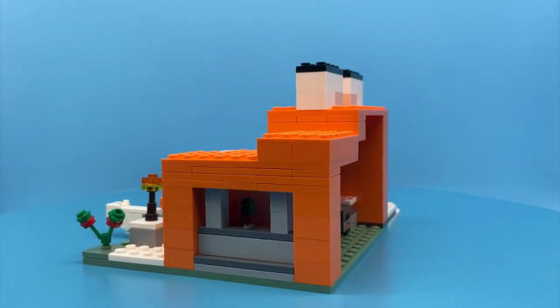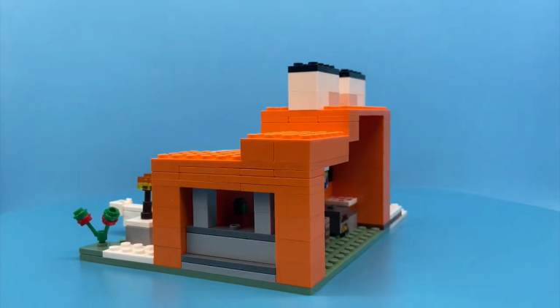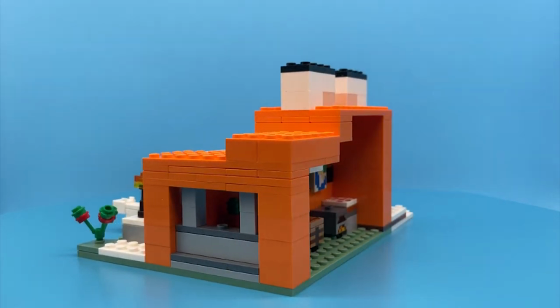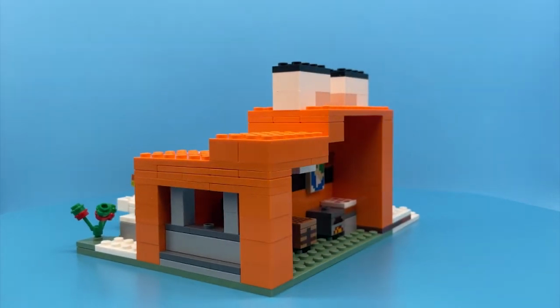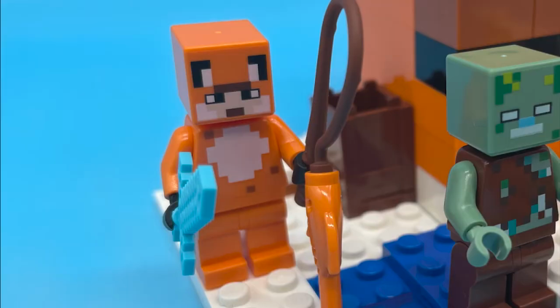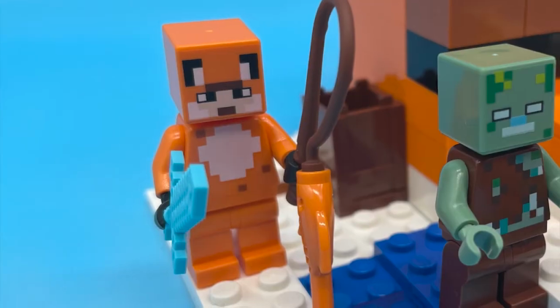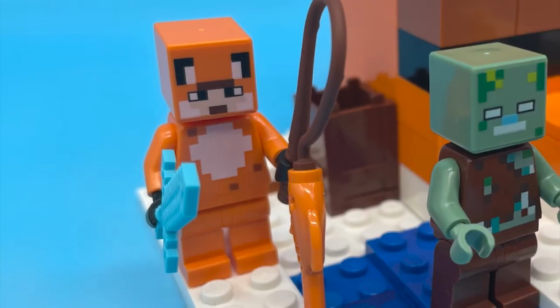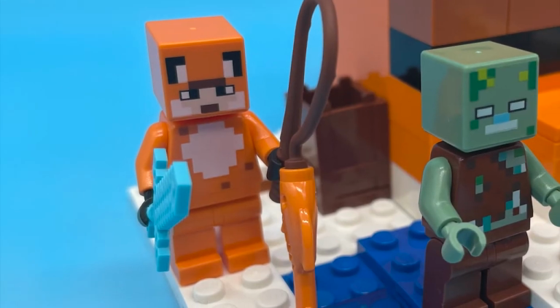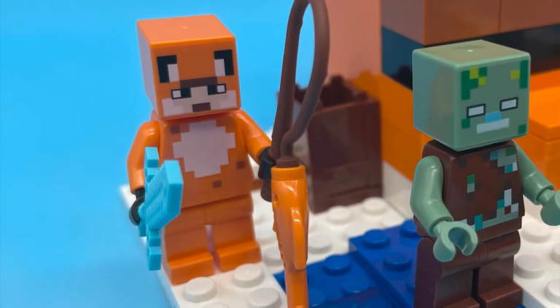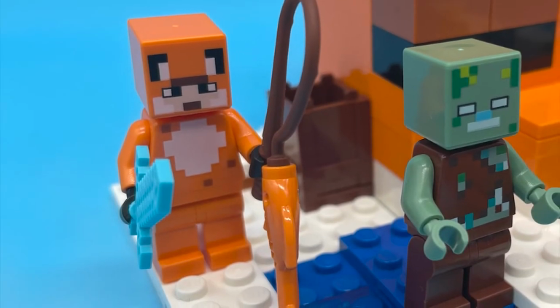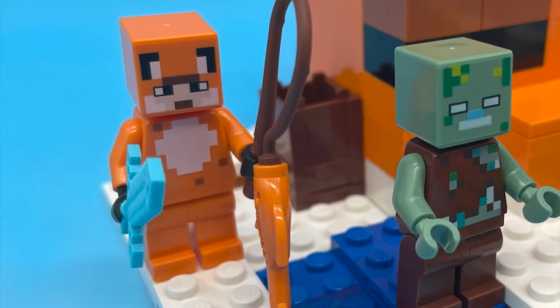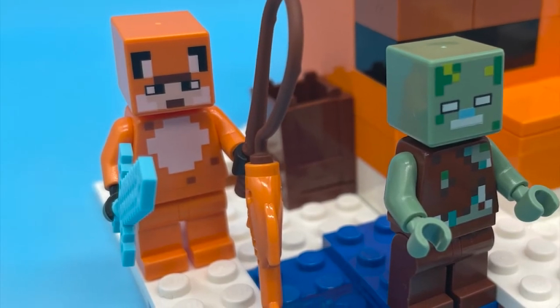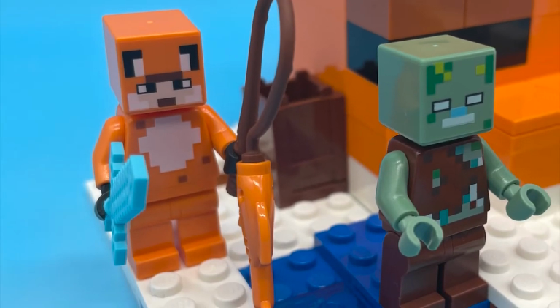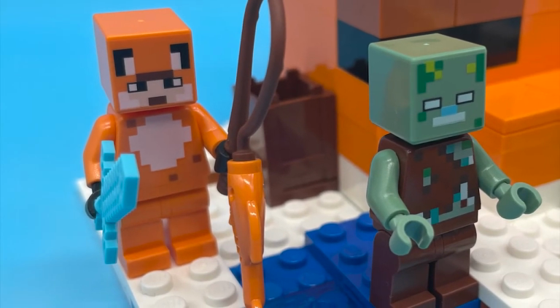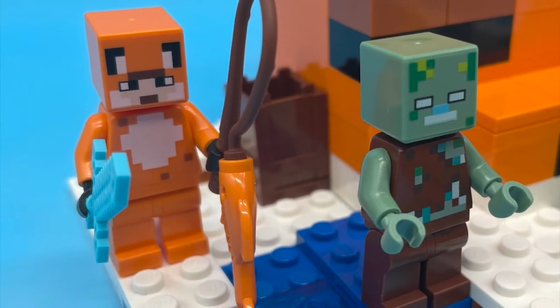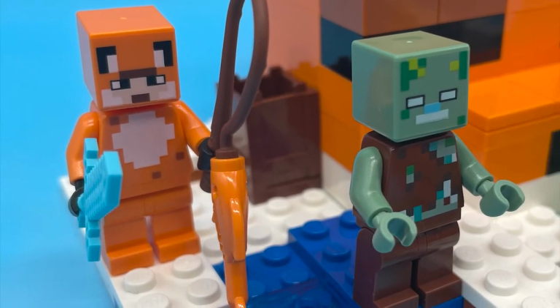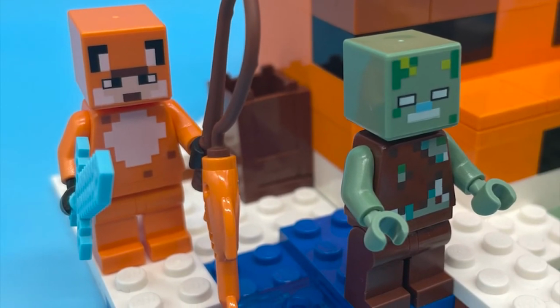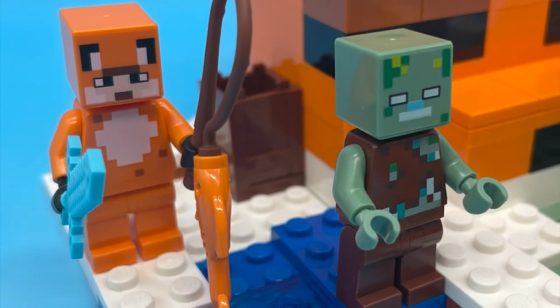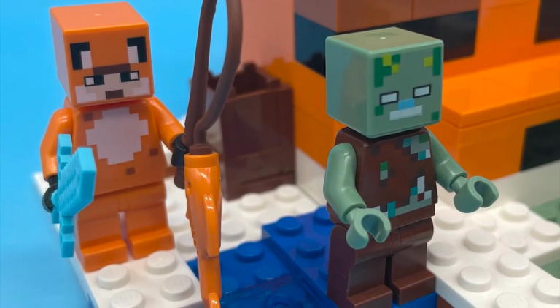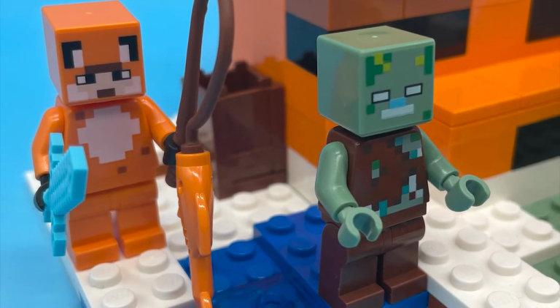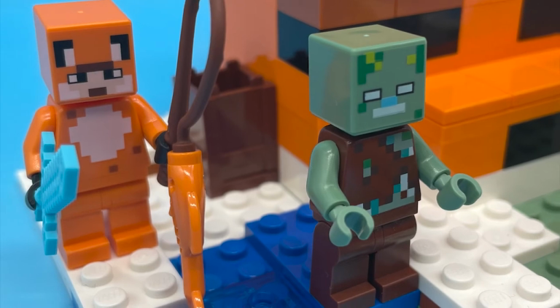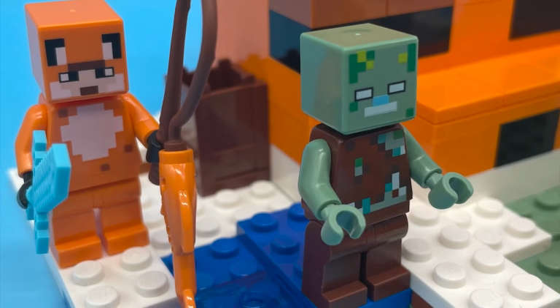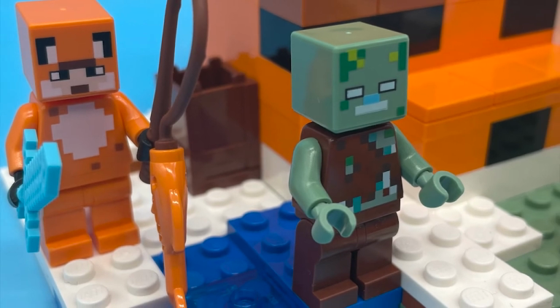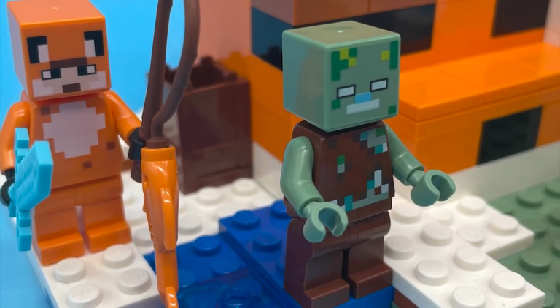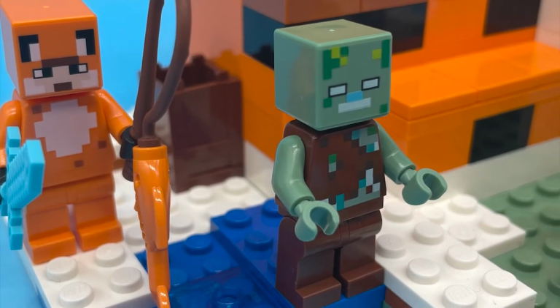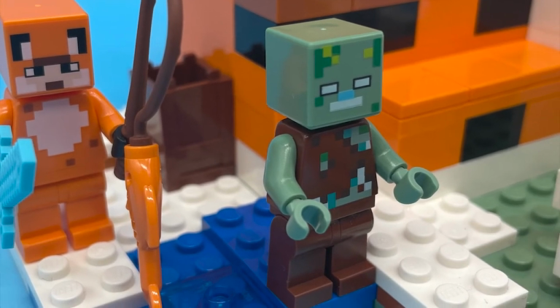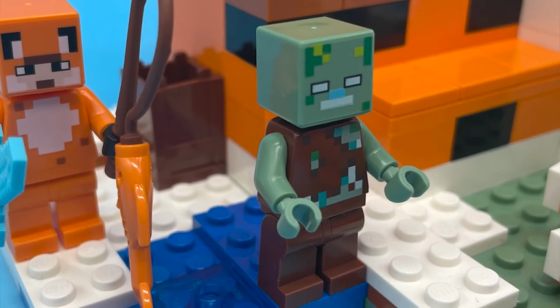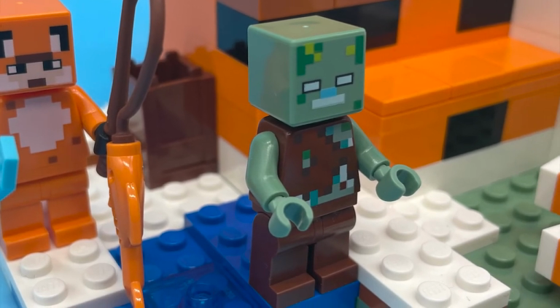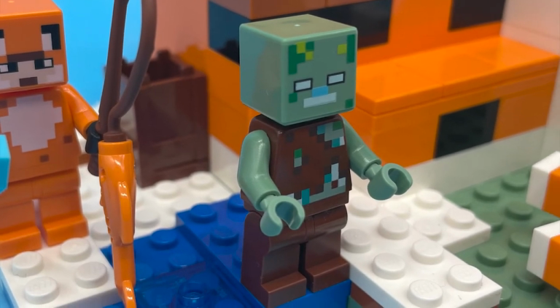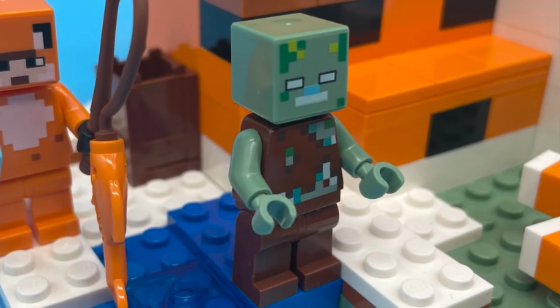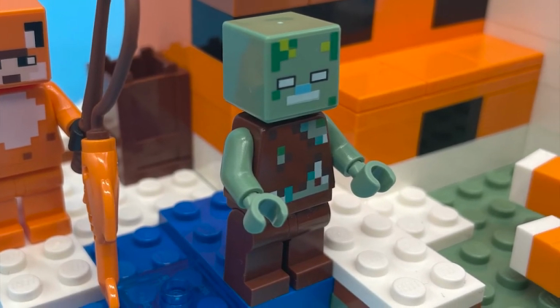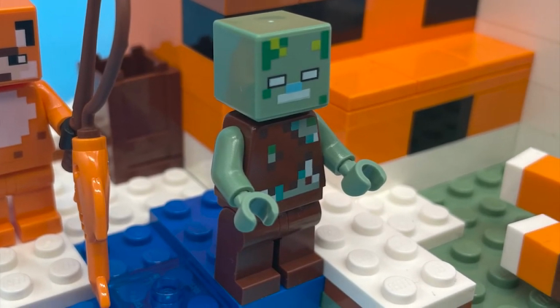Let's look at the included minifigures. The Fox Skin minifig is new for 2022 and unique to this set. There's also a Drowned Zombie, which was first seen in the 2021 Coral Reef Minecraft set.